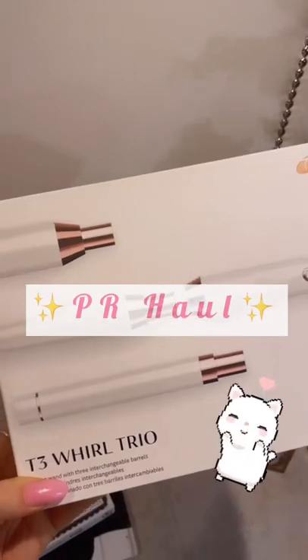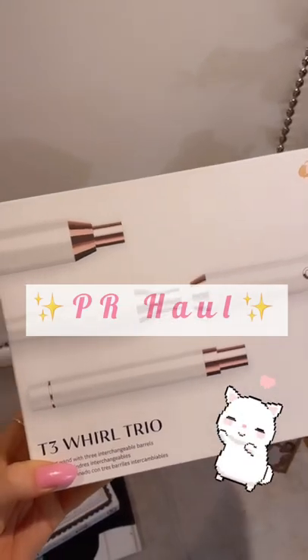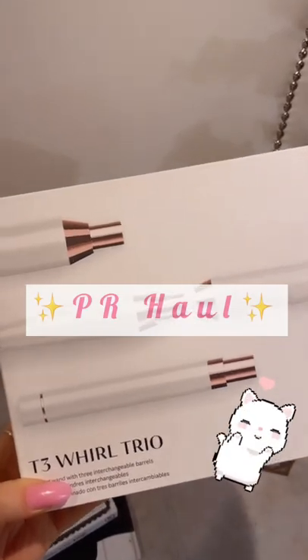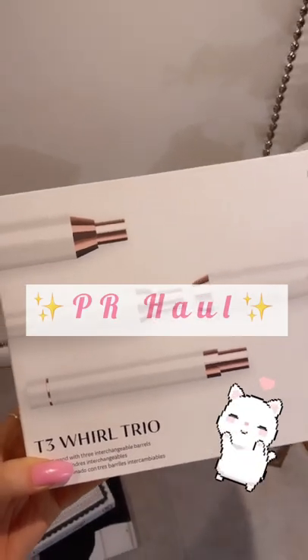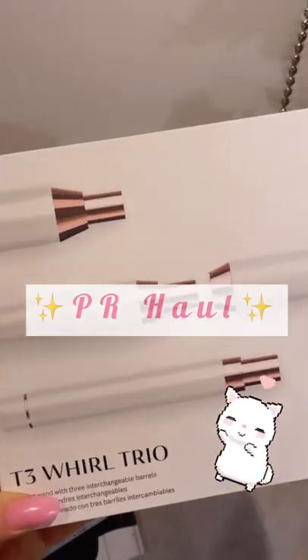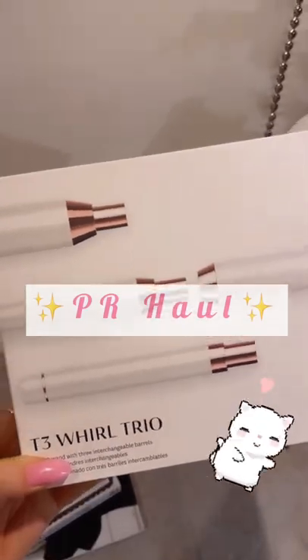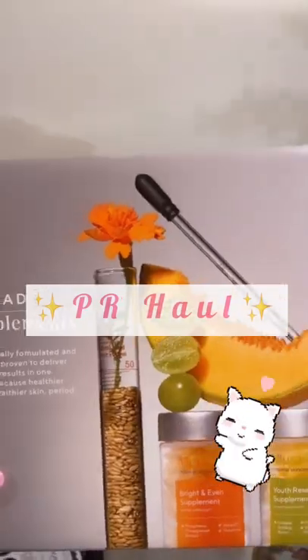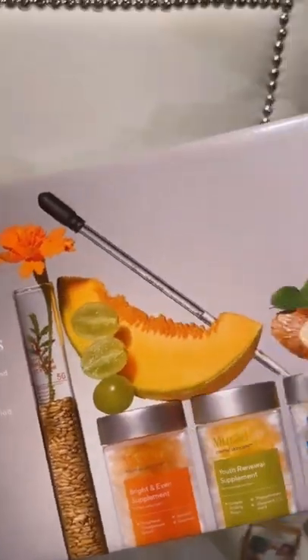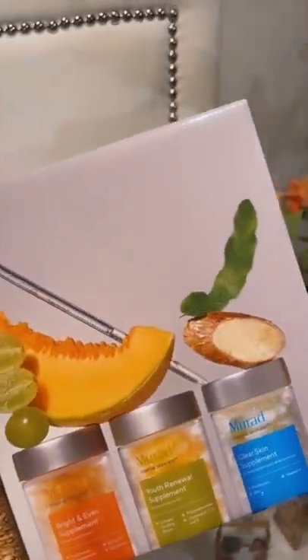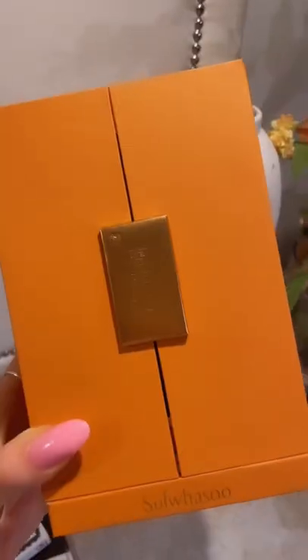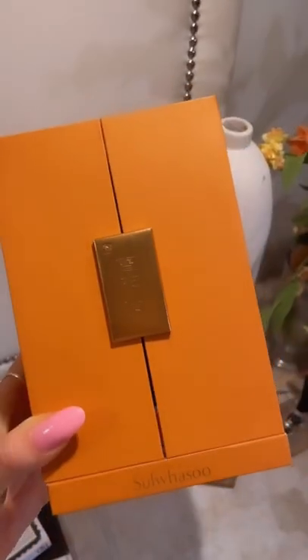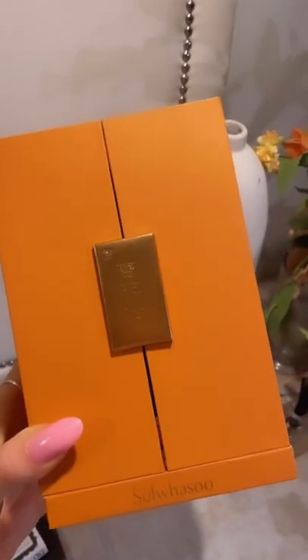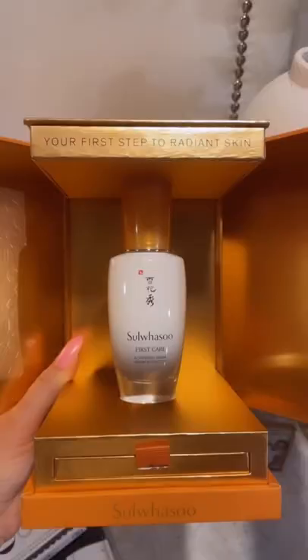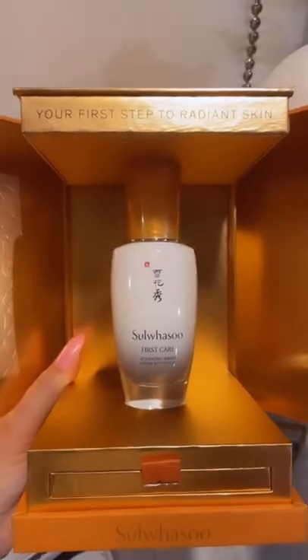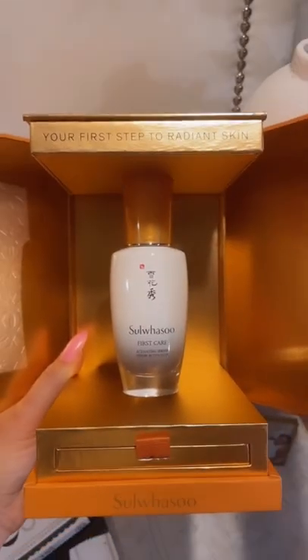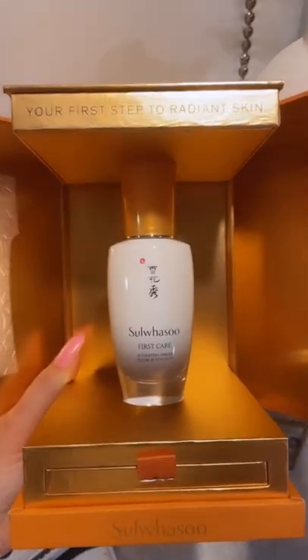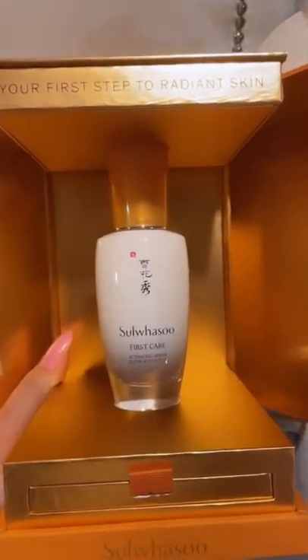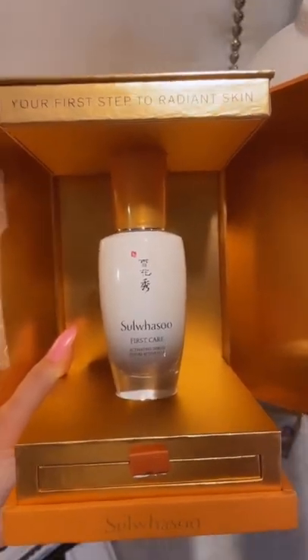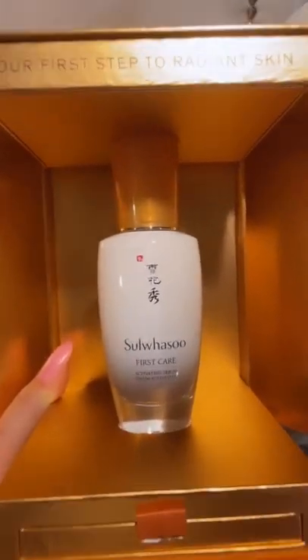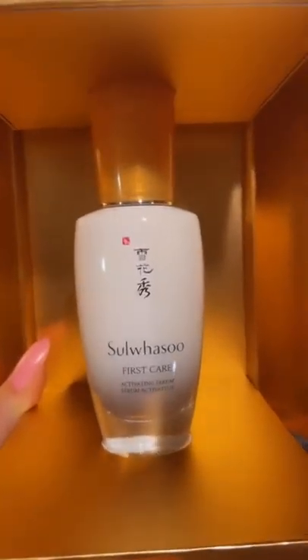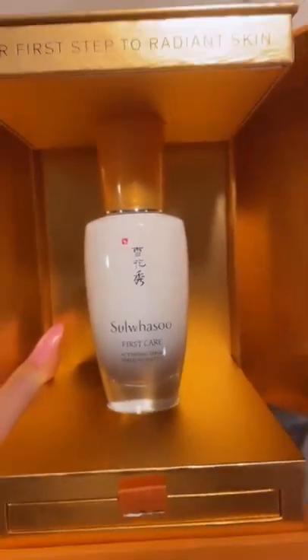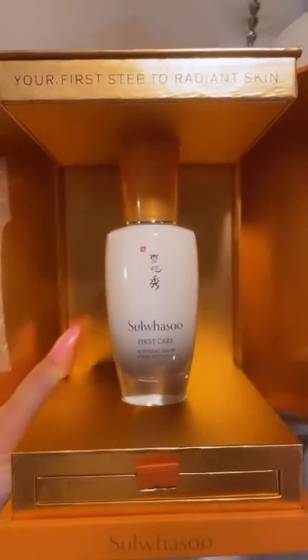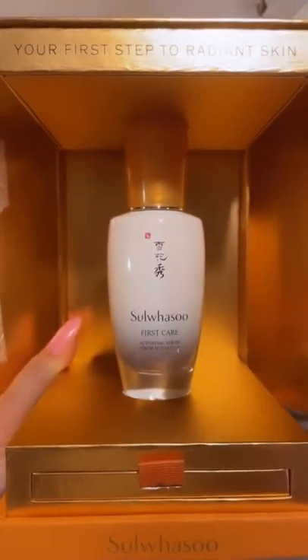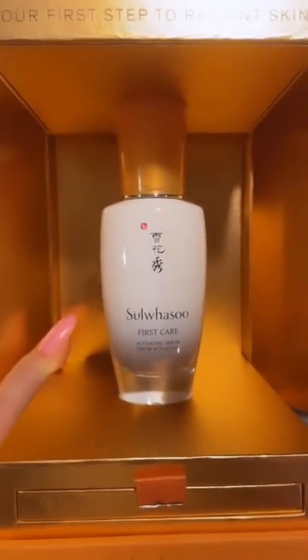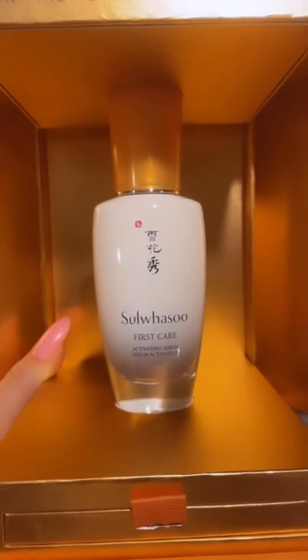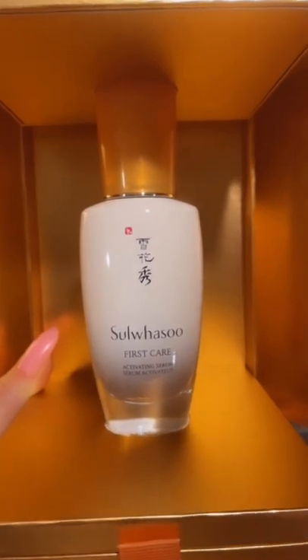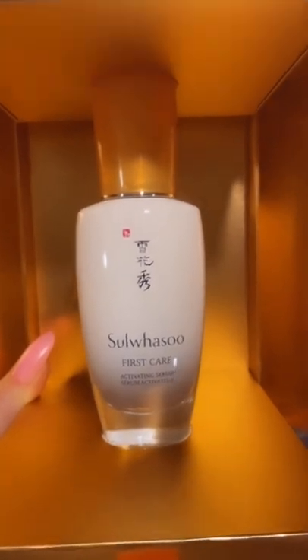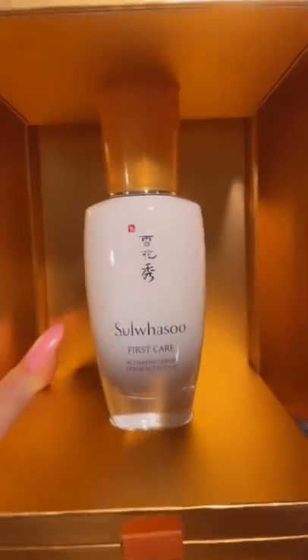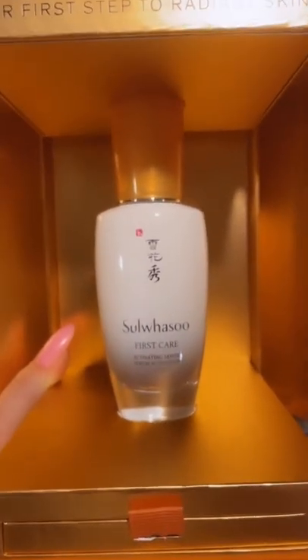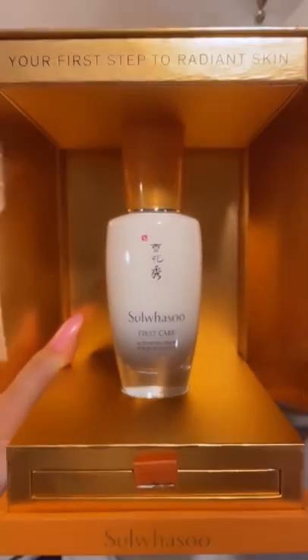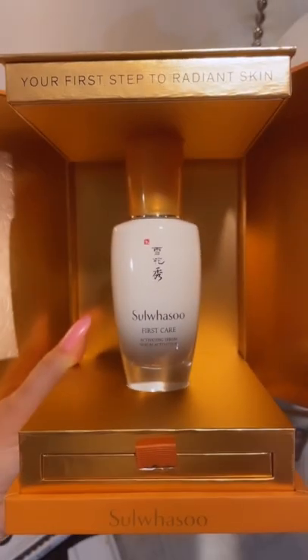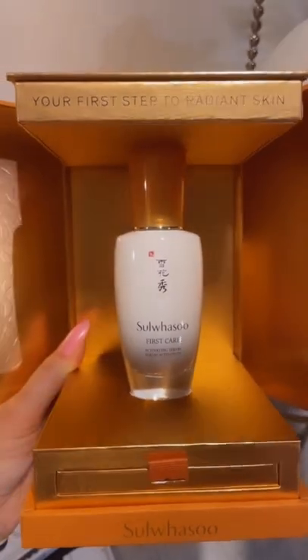Hopping on to share my PR haul for the week. I got these Marad supplements and this Sua Su serum, which is so phenomenal — it makes all of your other serums applied after it 10 times more effective. So it's absolutely amazing.